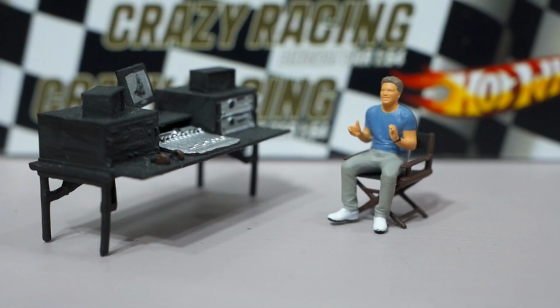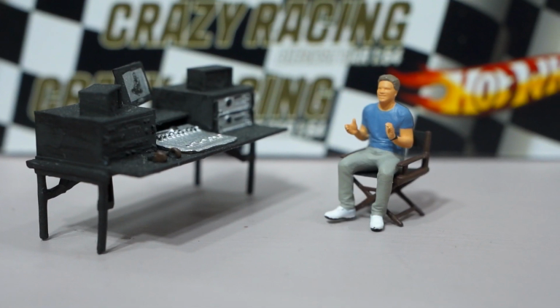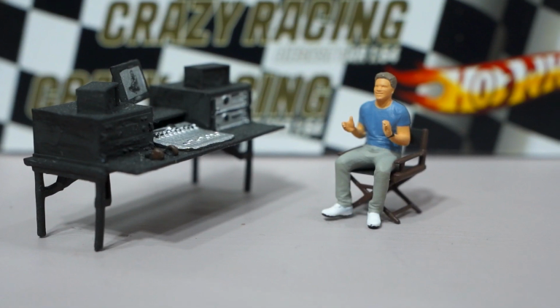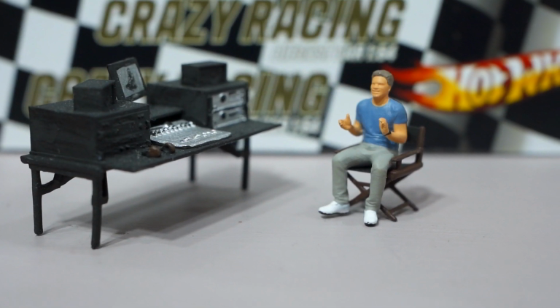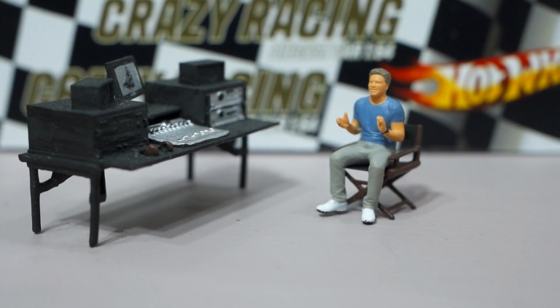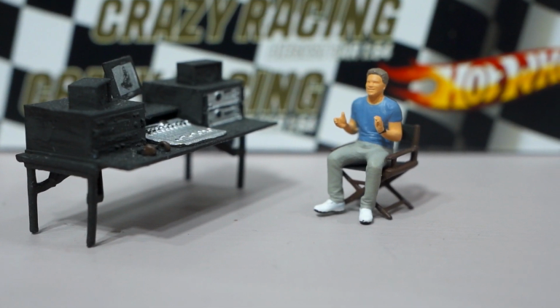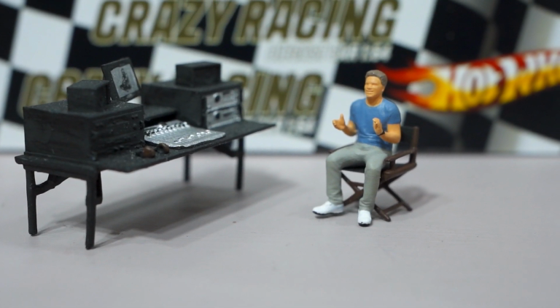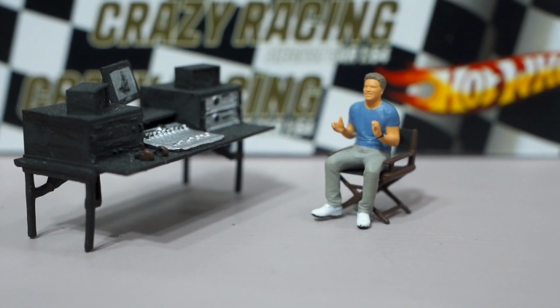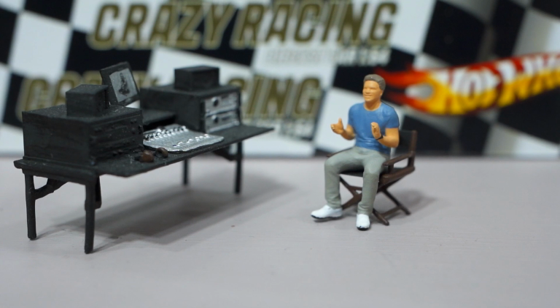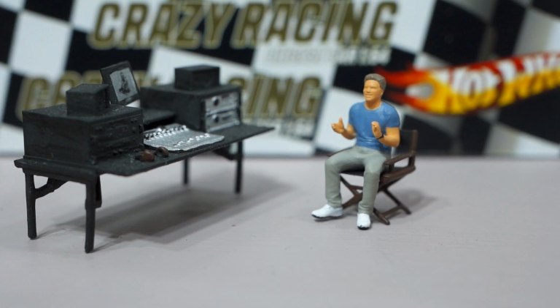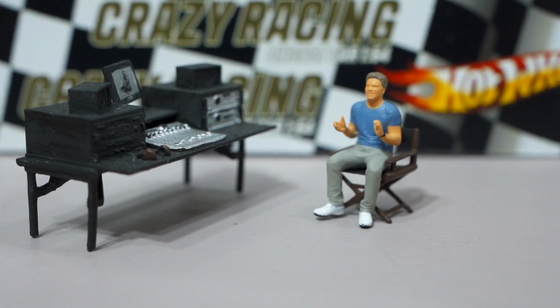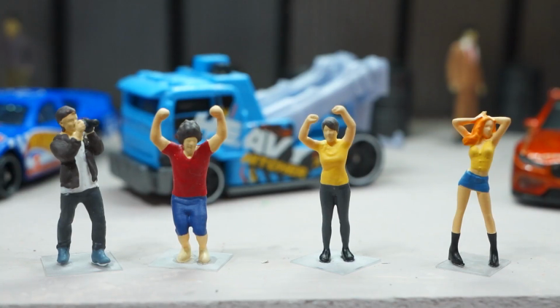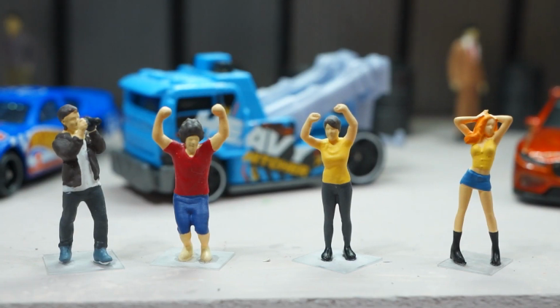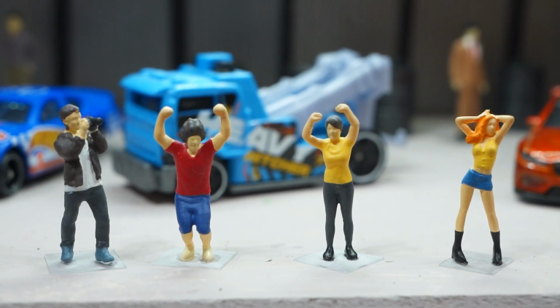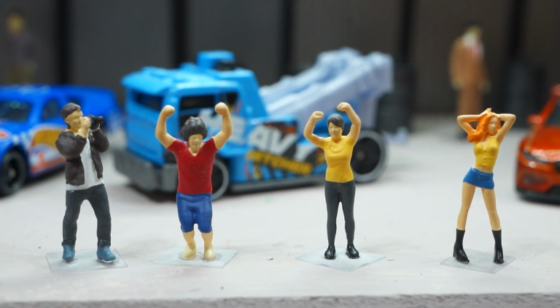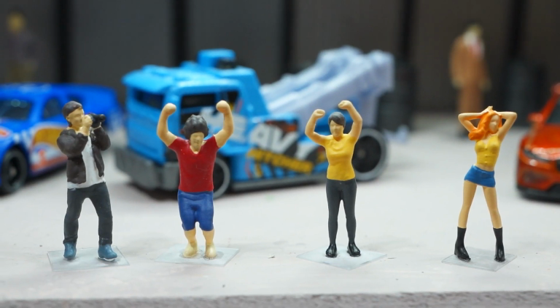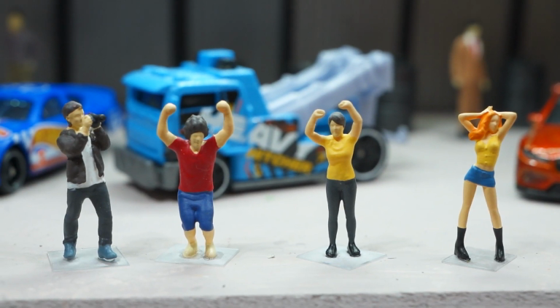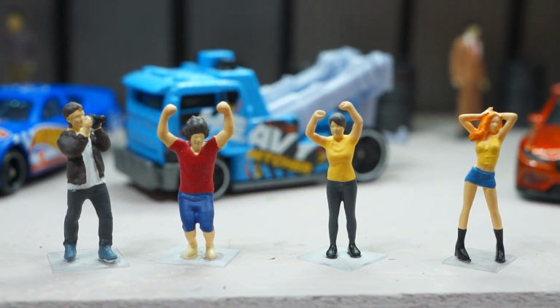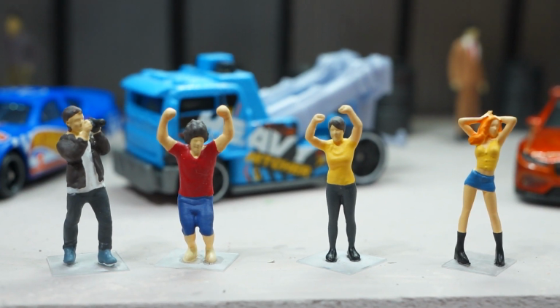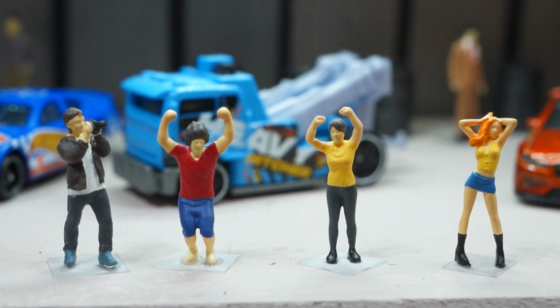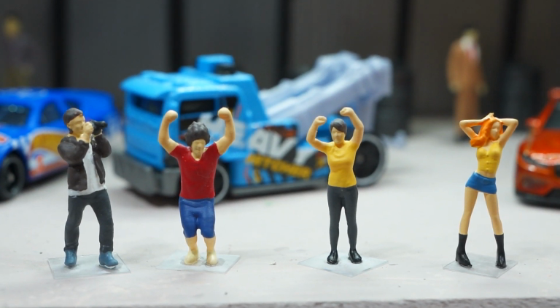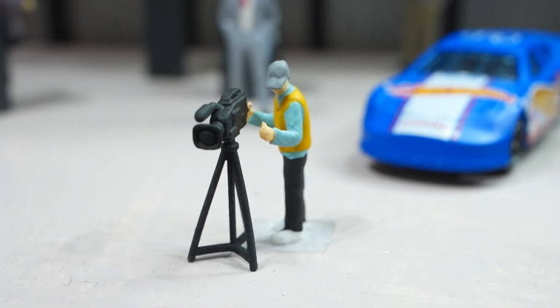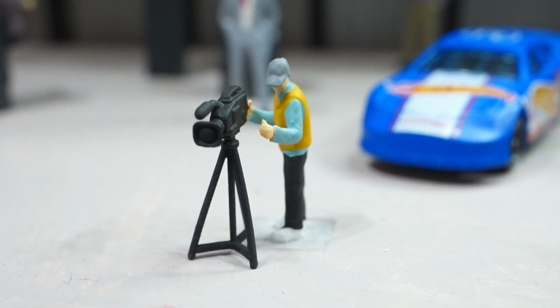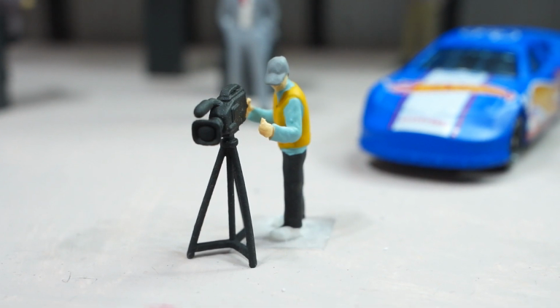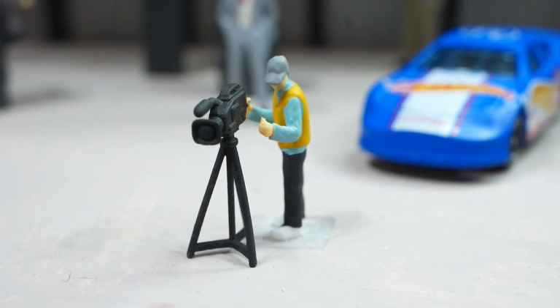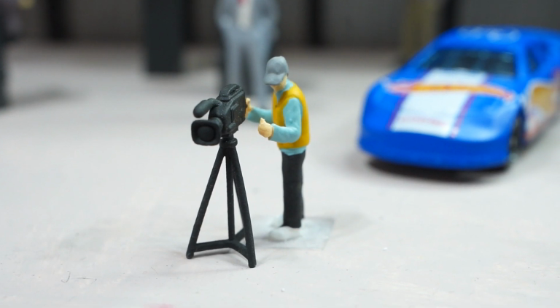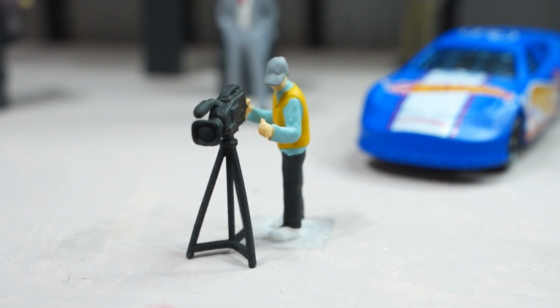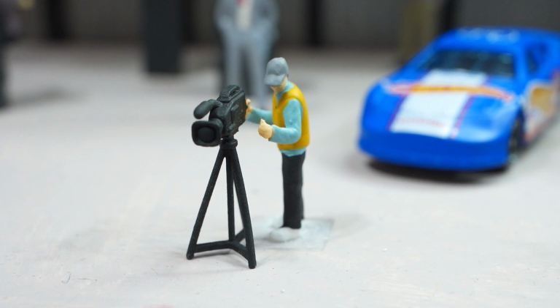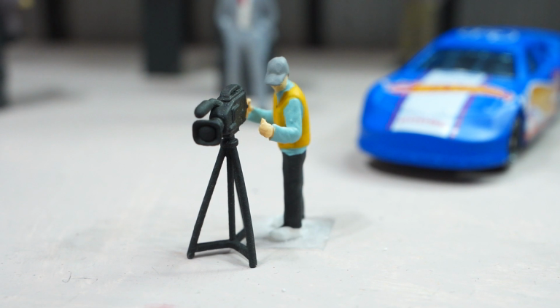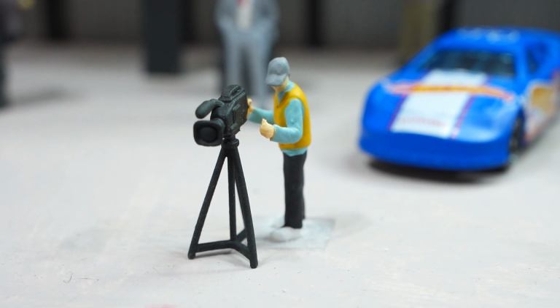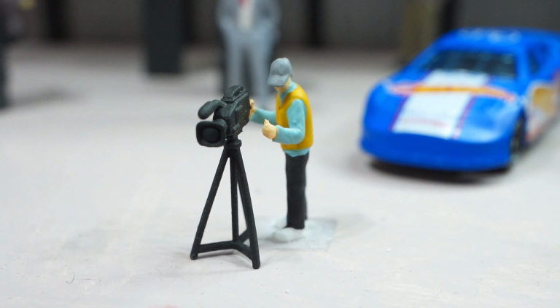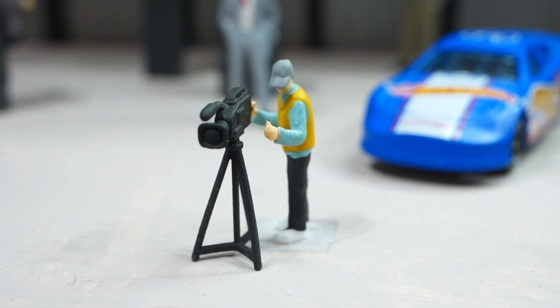Welcome to our DieCast car show. Today we are waiting for a hot battle between the McLaren team and the Jaguar team. Take popcorn and sit back, we begin.